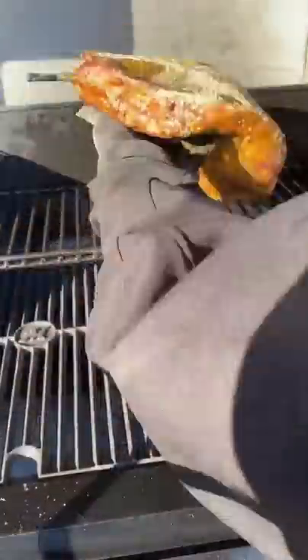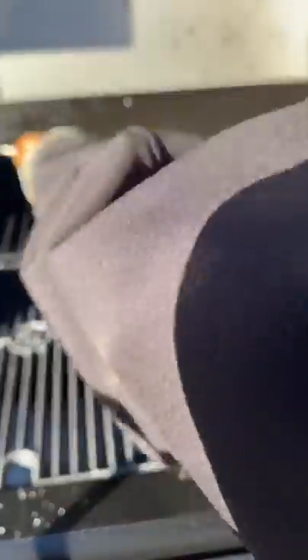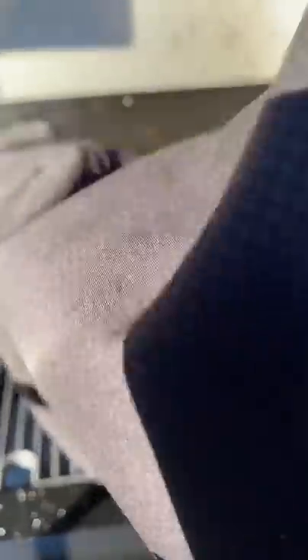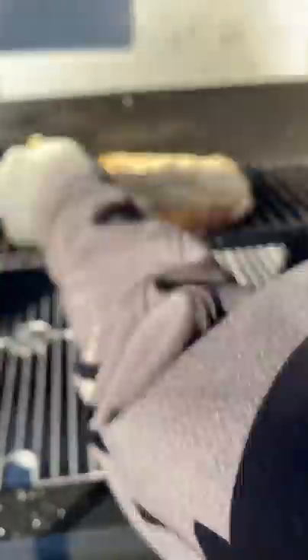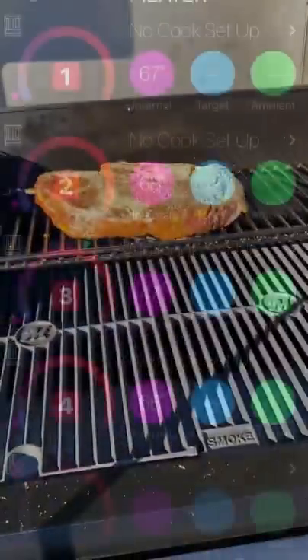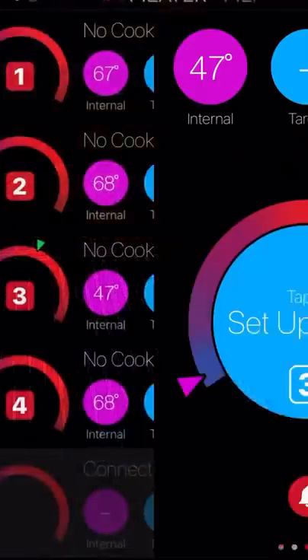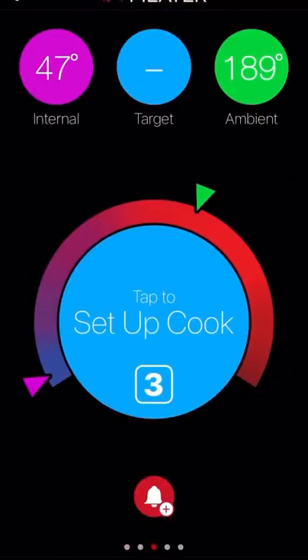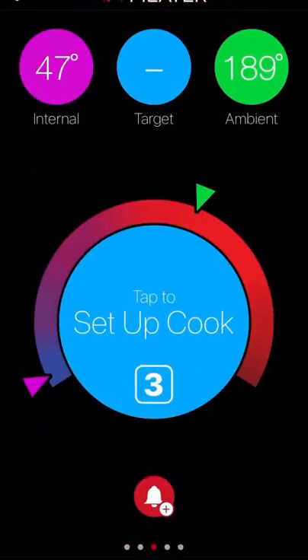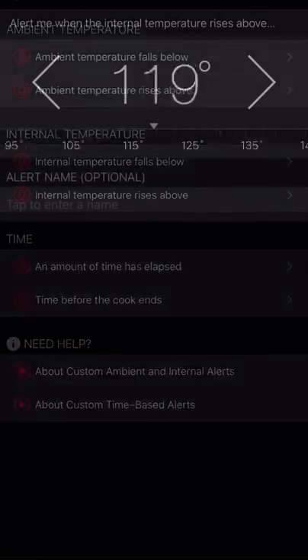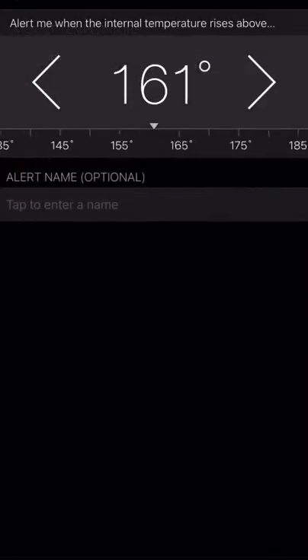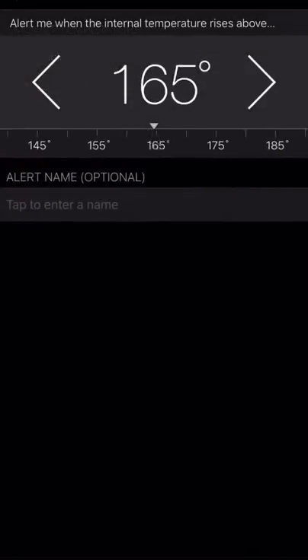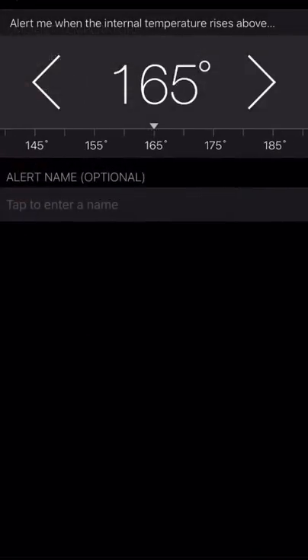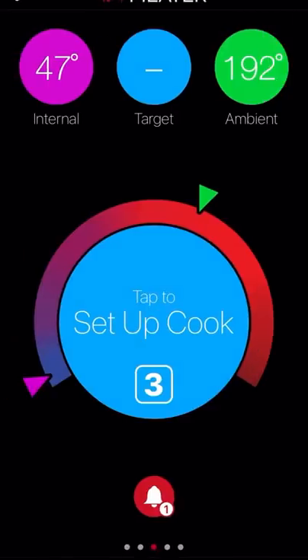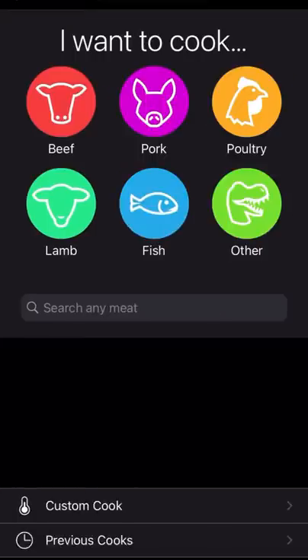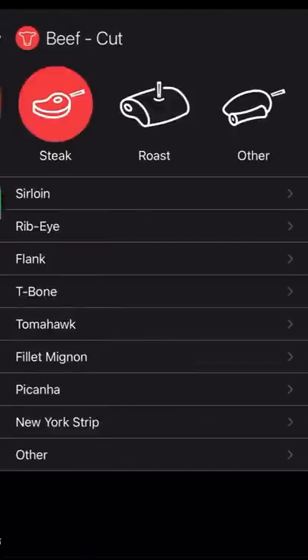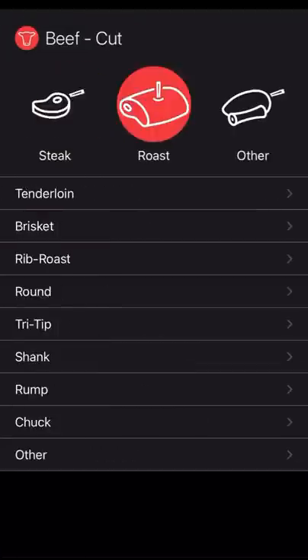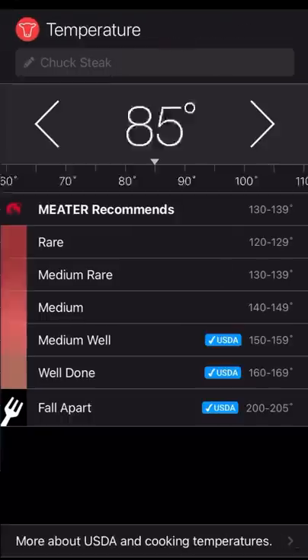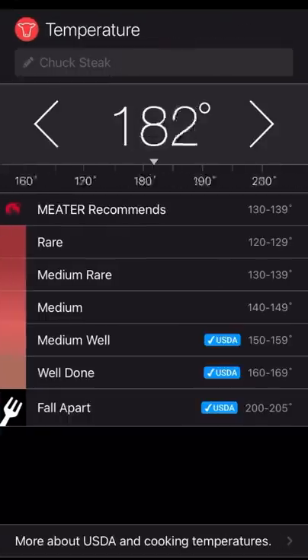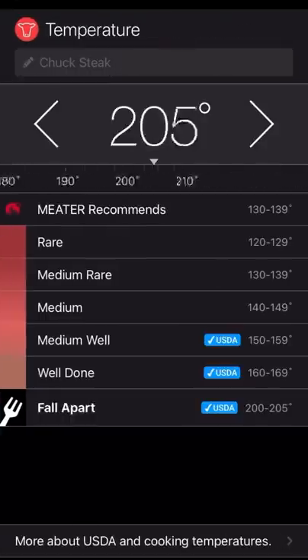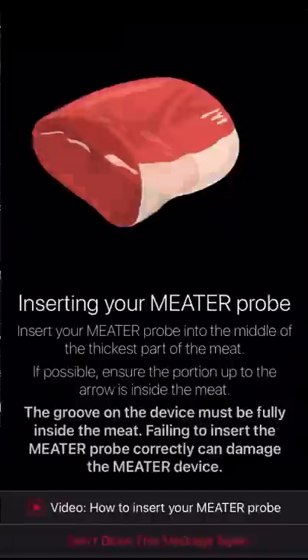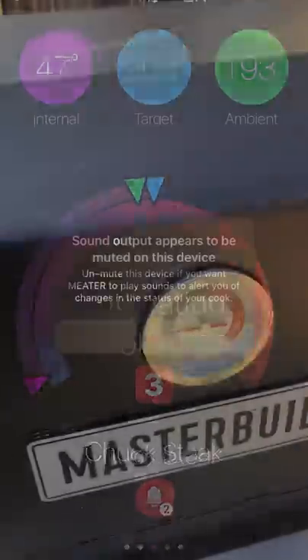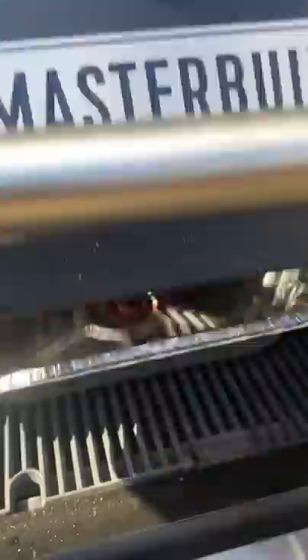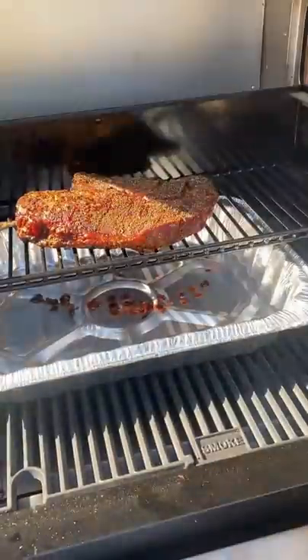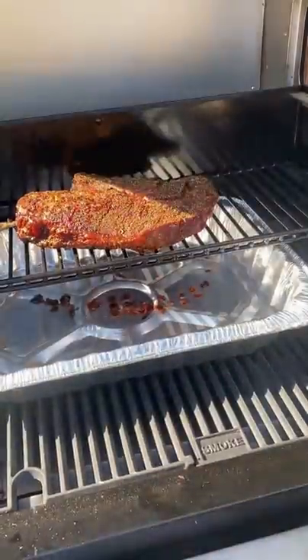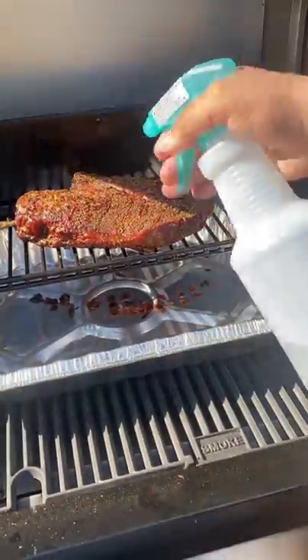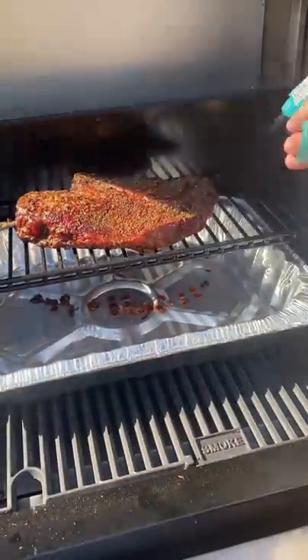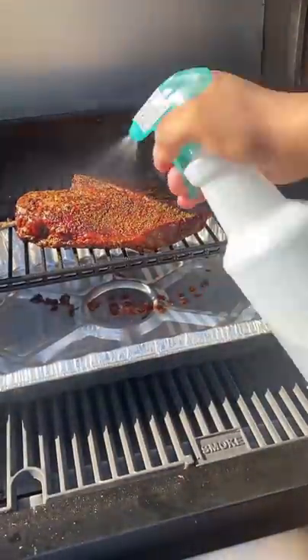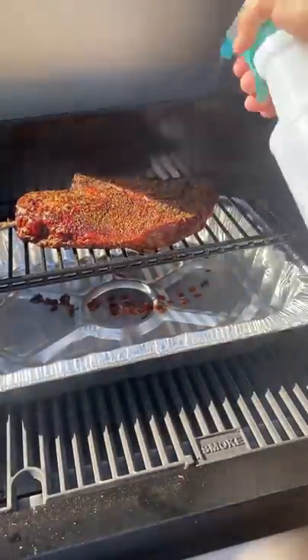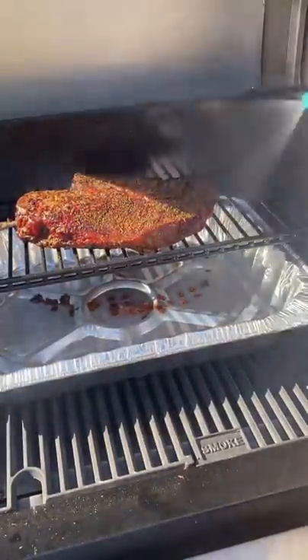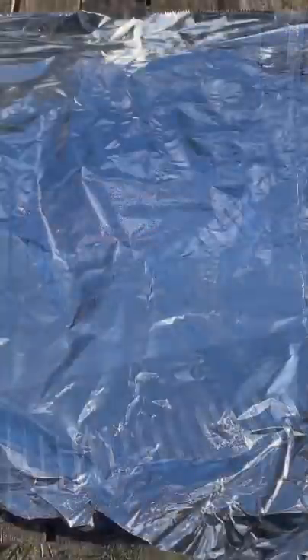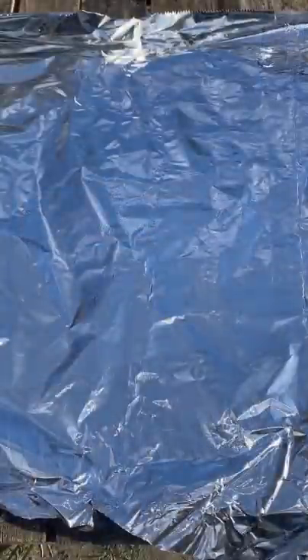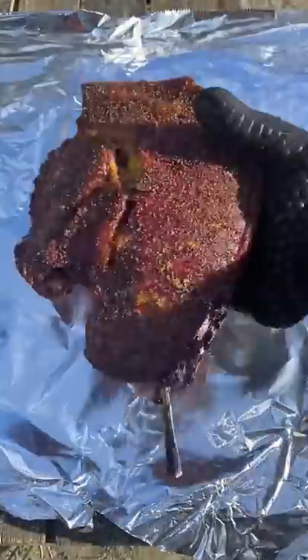I'm gonna be setting it for 165°F. Once it reaches 165, I'm going to wrap it with foil, place it back on the grill, and remove it once it hits 203°F.